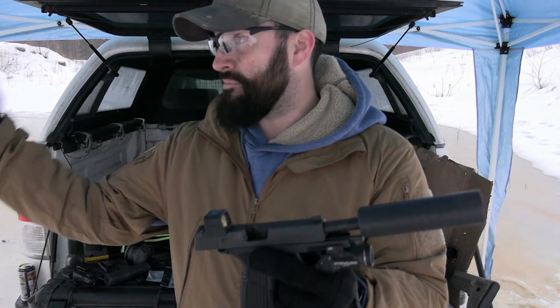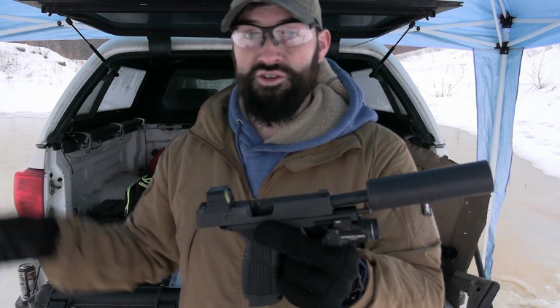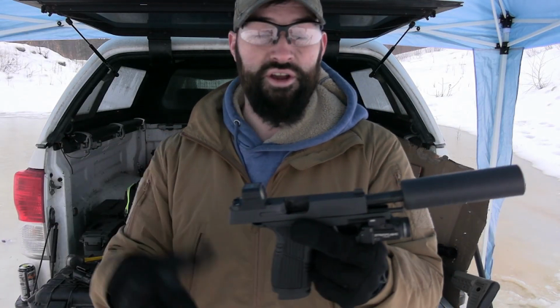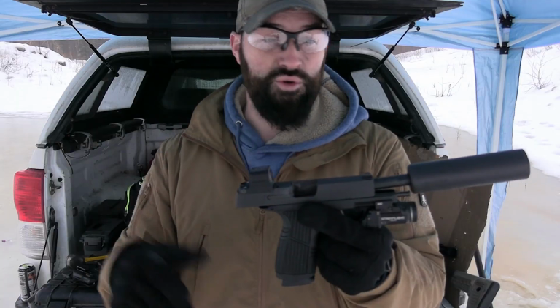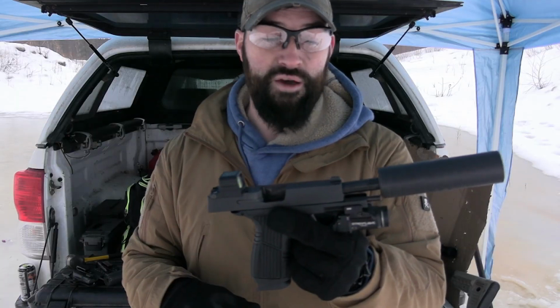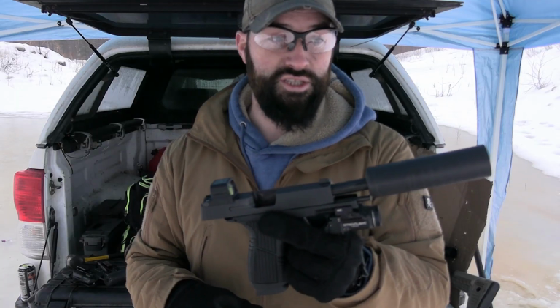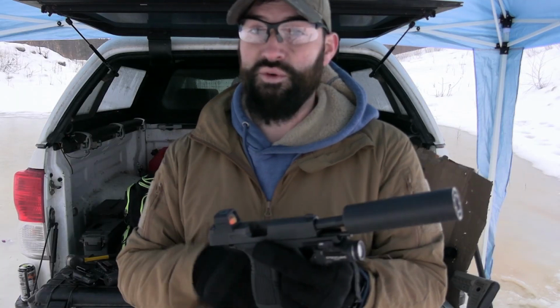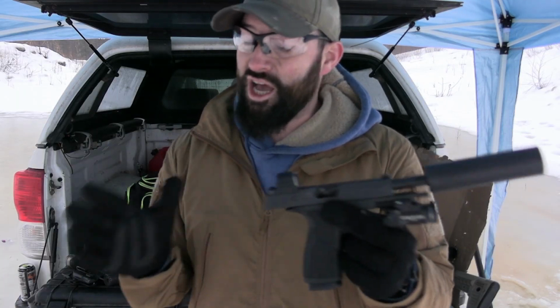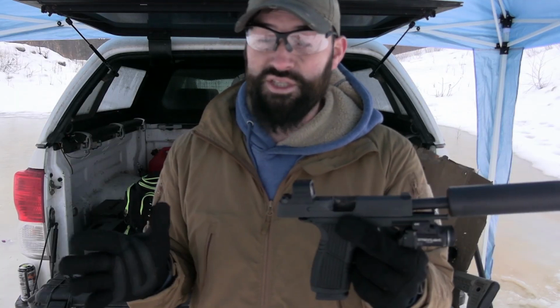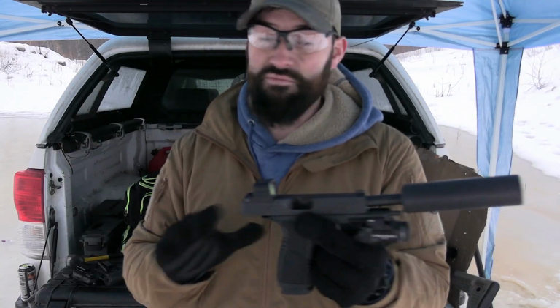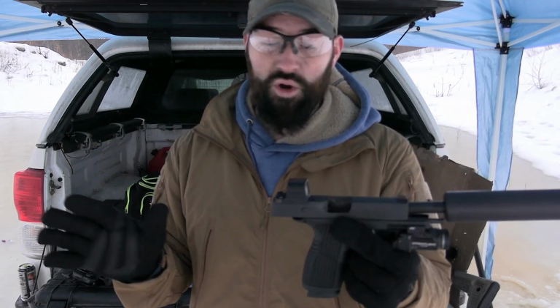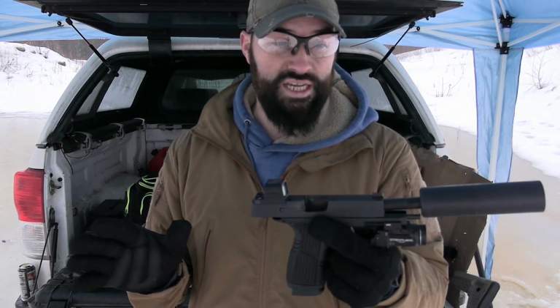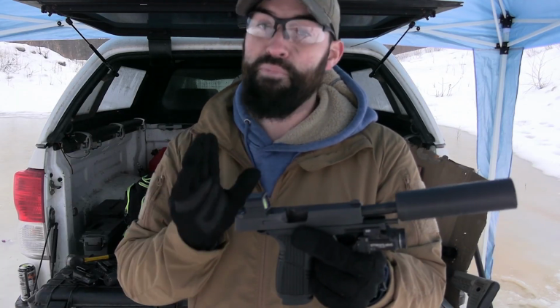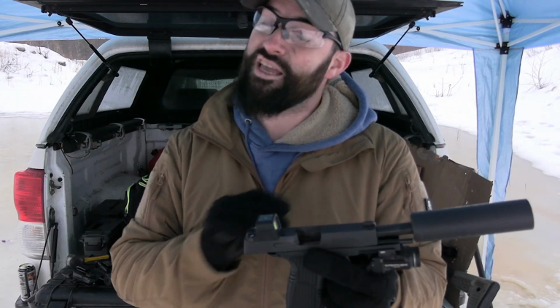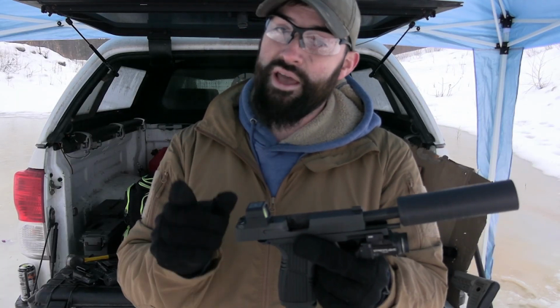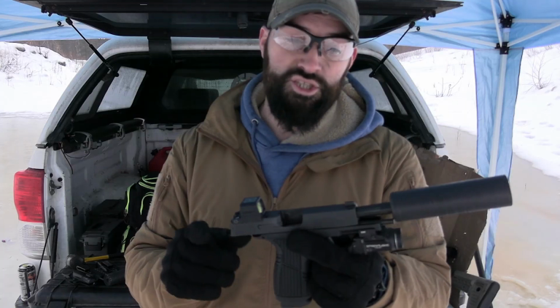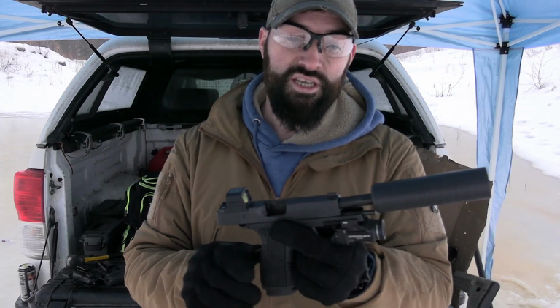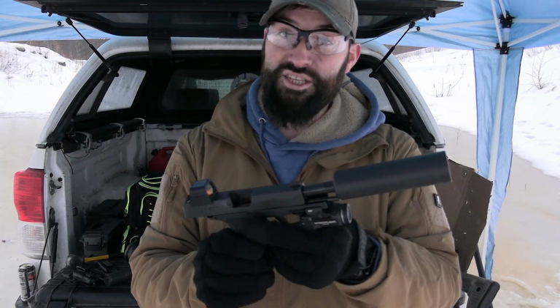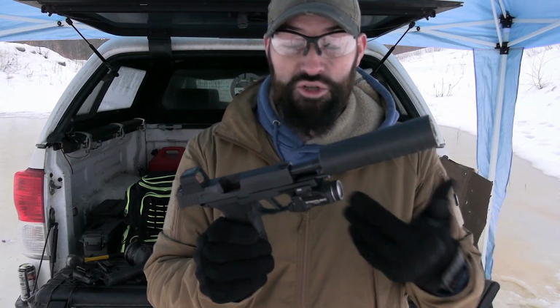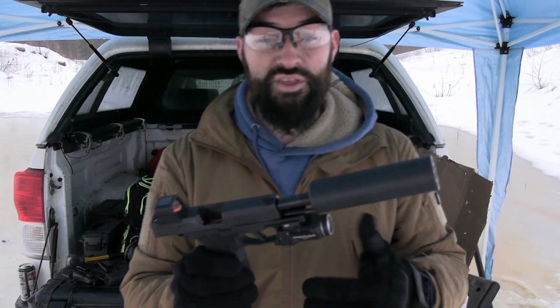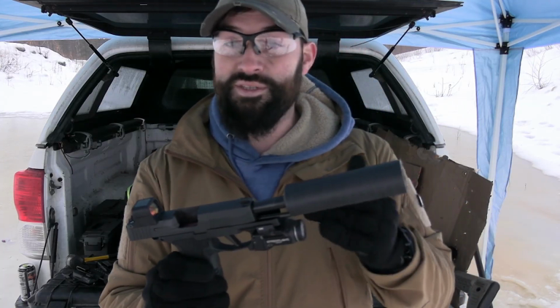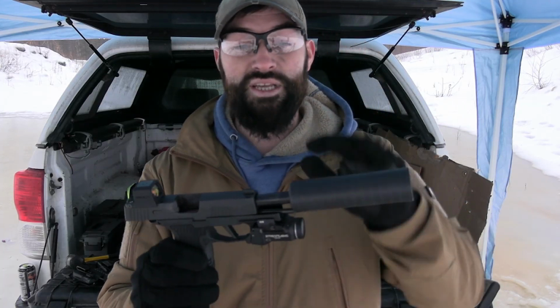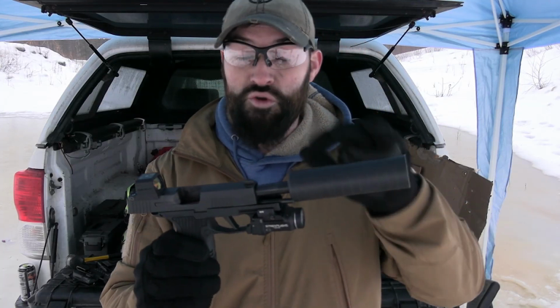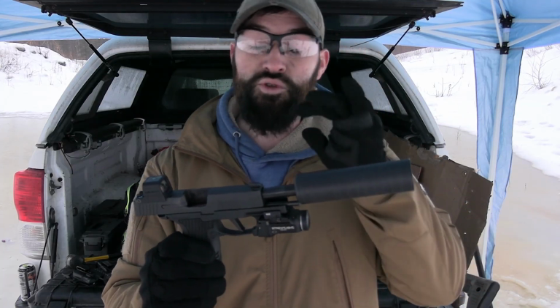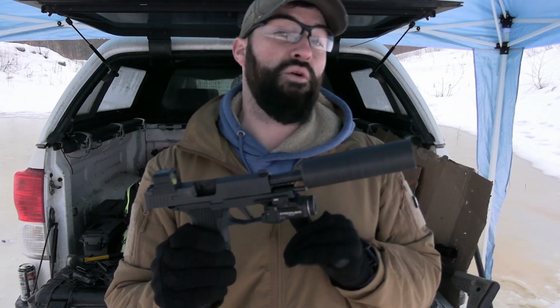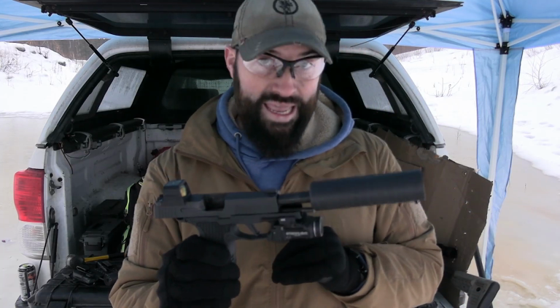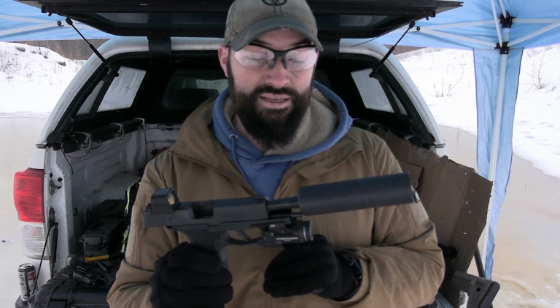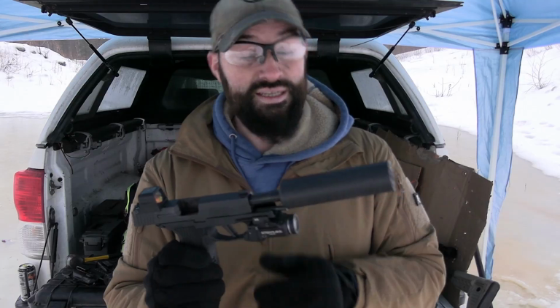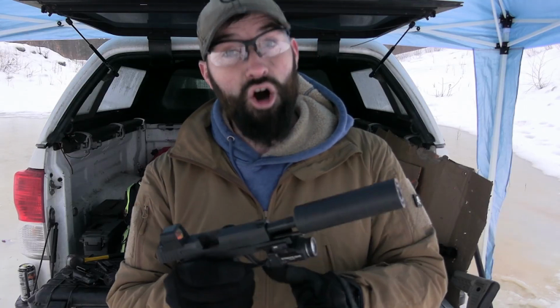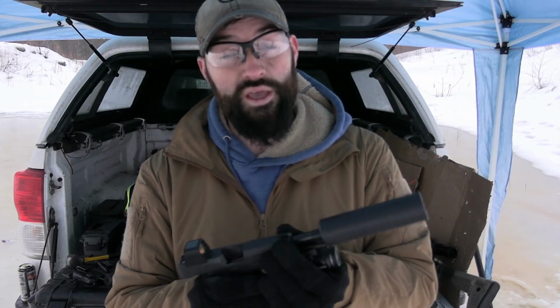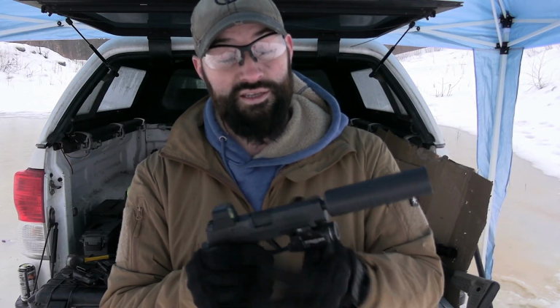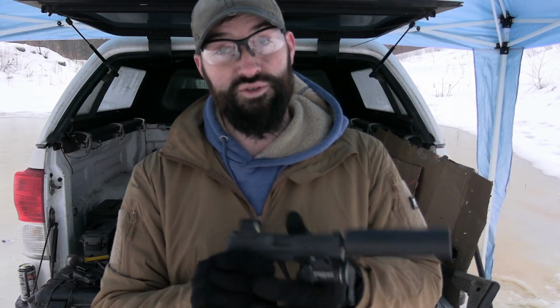I shot a magazine earlier and it had two or three malfunctions in it. So it's not a hundred percent — it's not going to work all the time — but it can get you by in a pinch and it just goes to show you that sometimes a super lightweight can doesn't always need a booster.